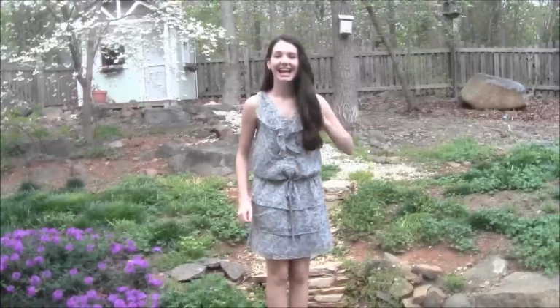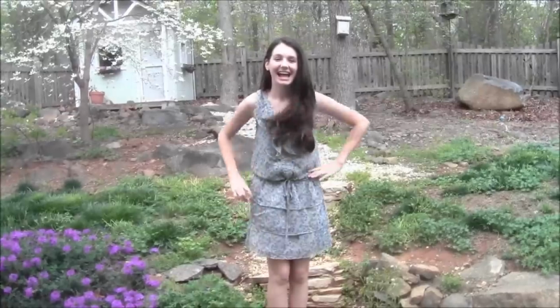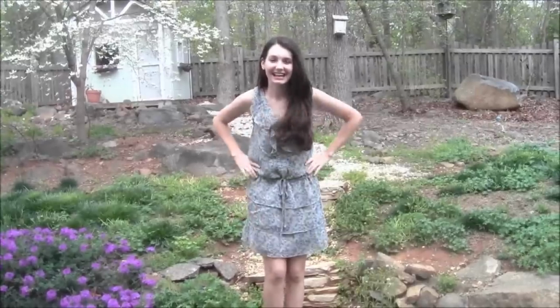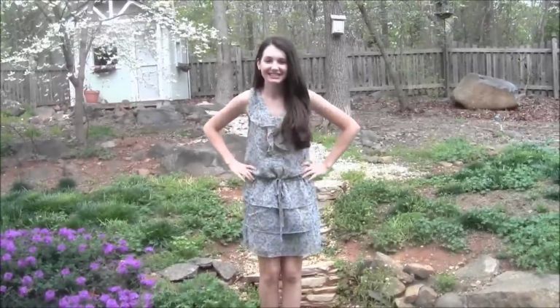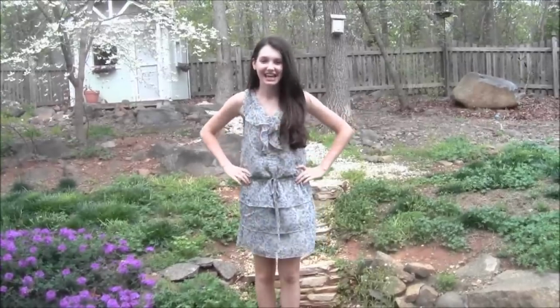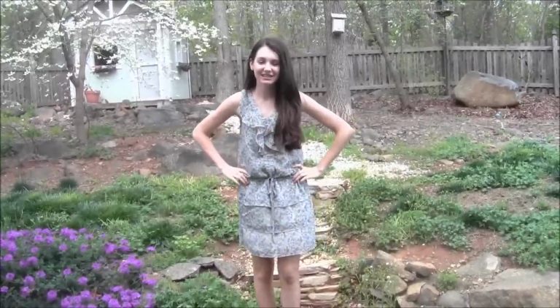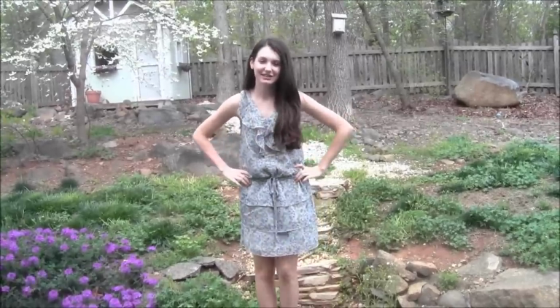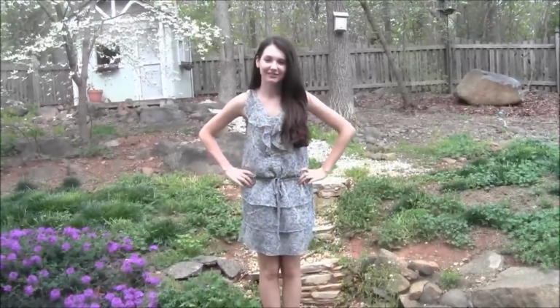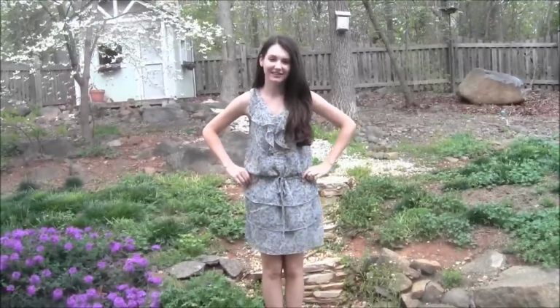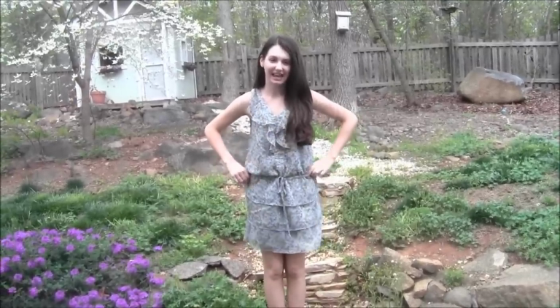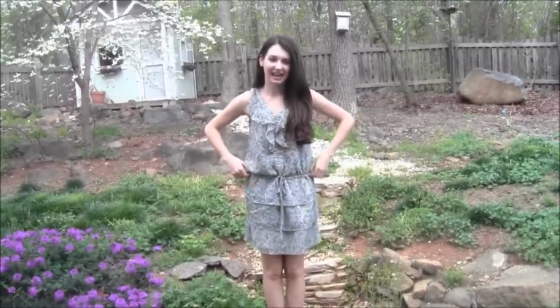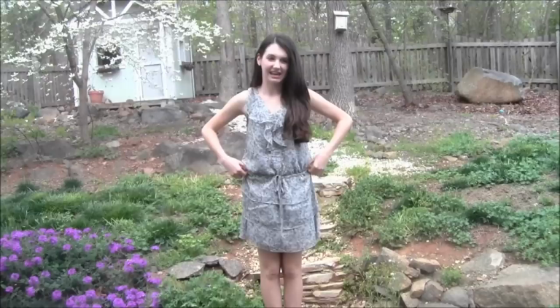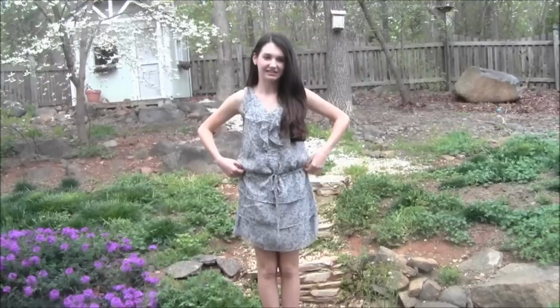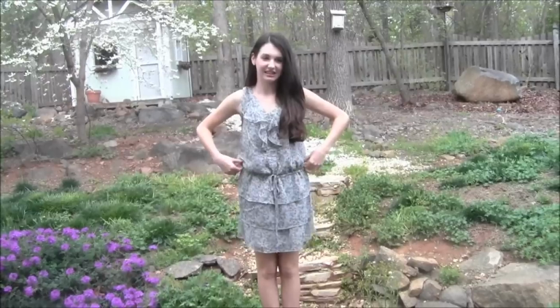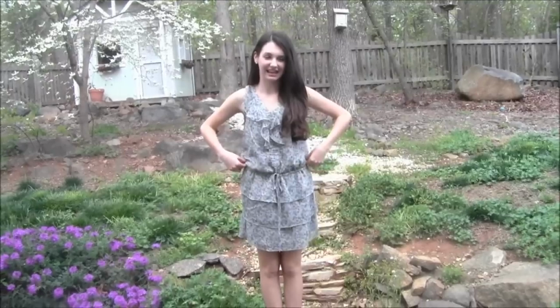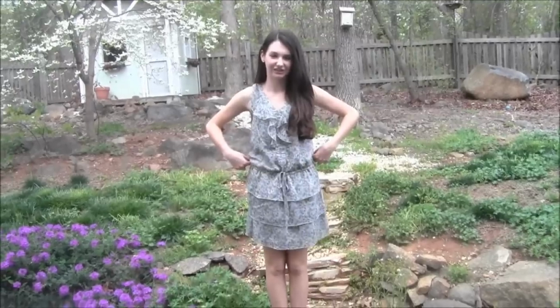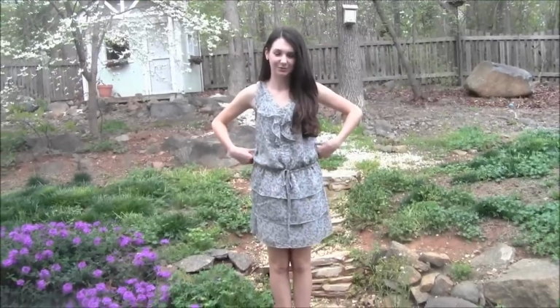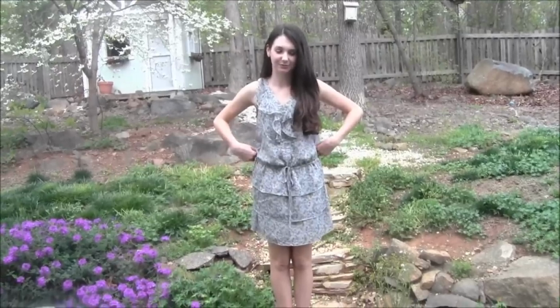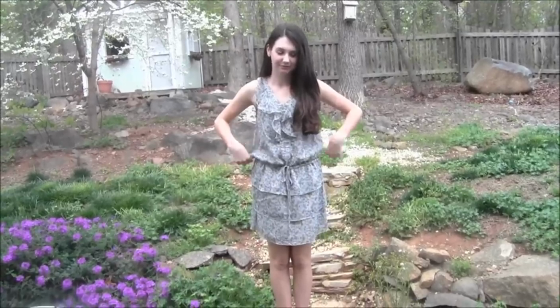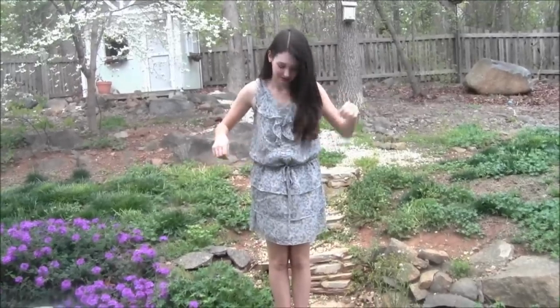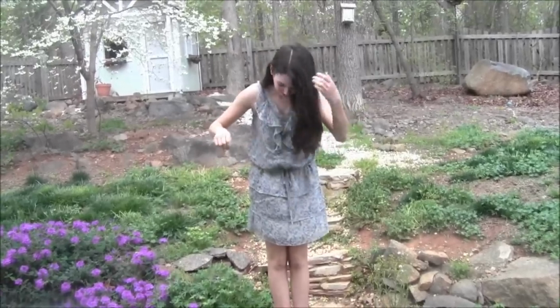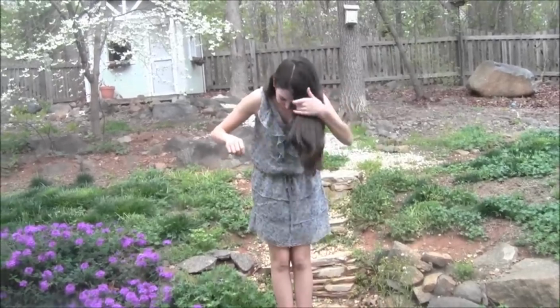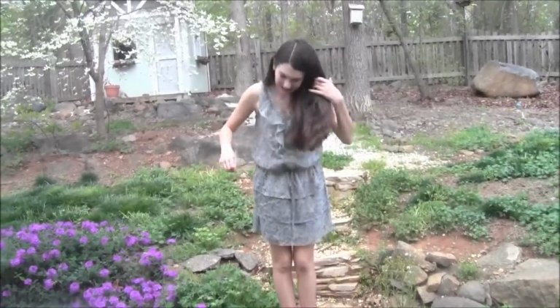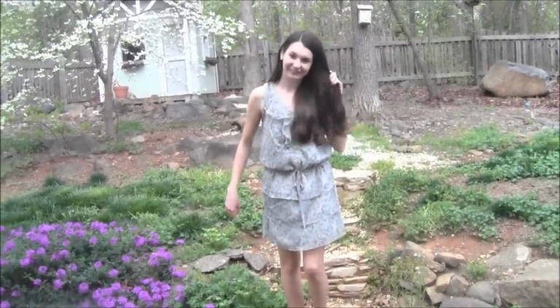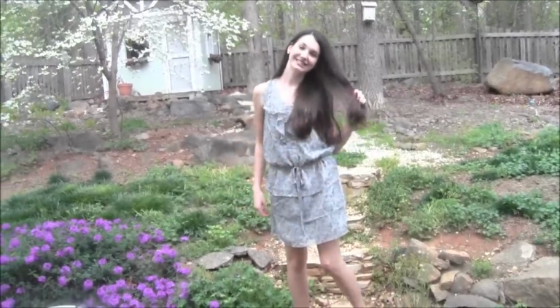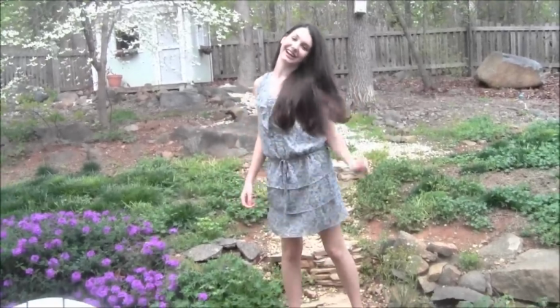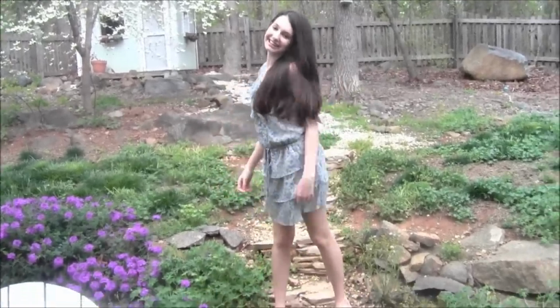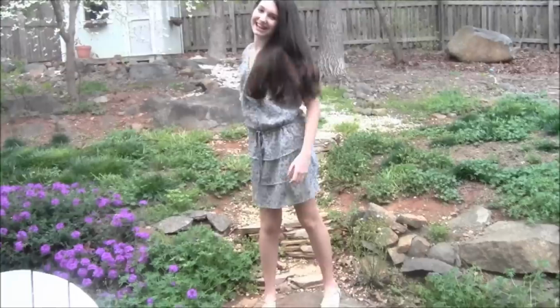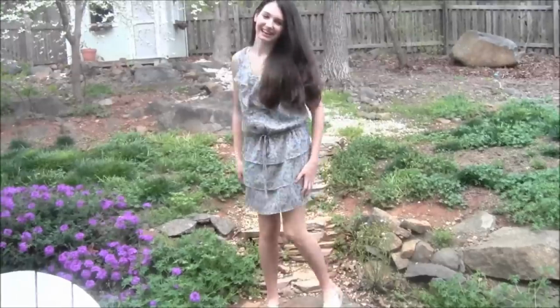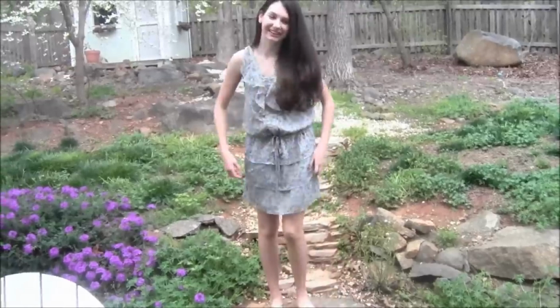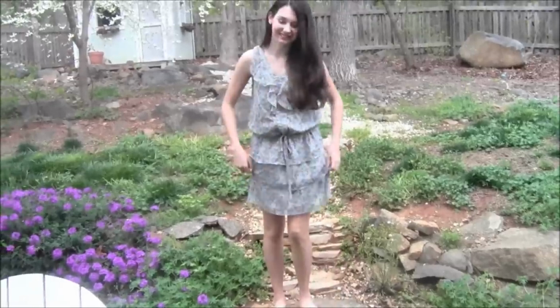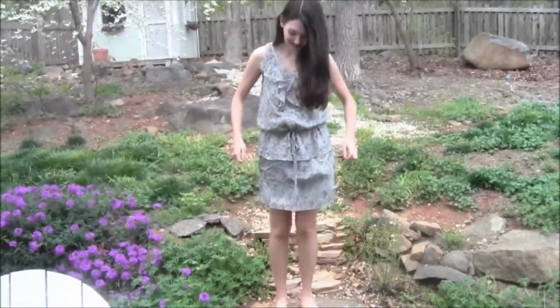Hi guys! So today I'm going to do an outfit of the day — it's just like a casual outfit of the day. We're wearing a dress.